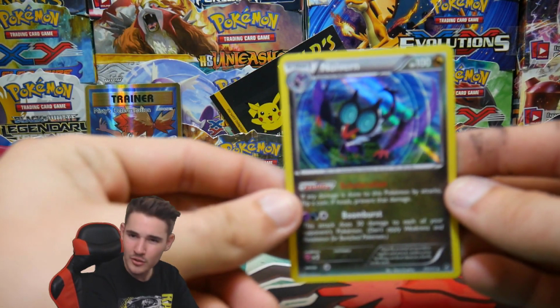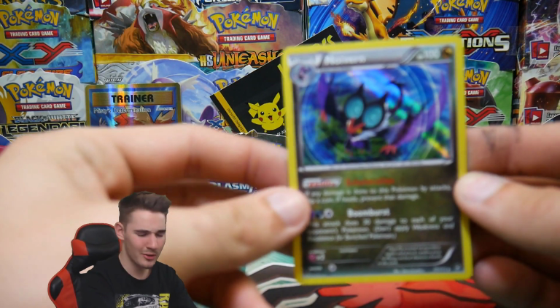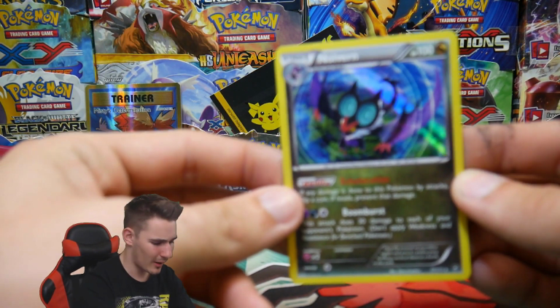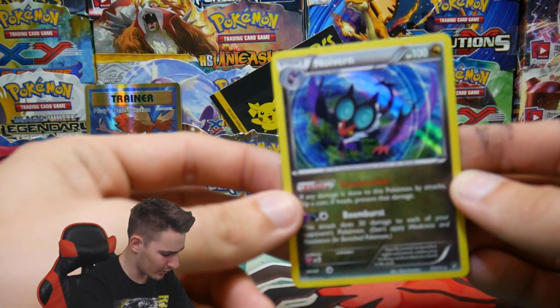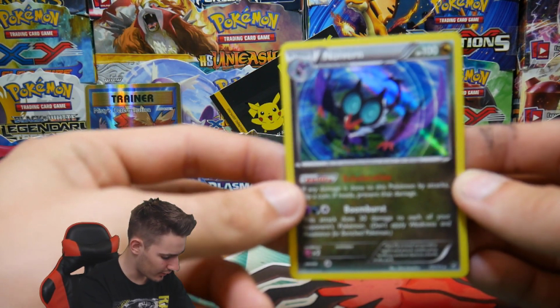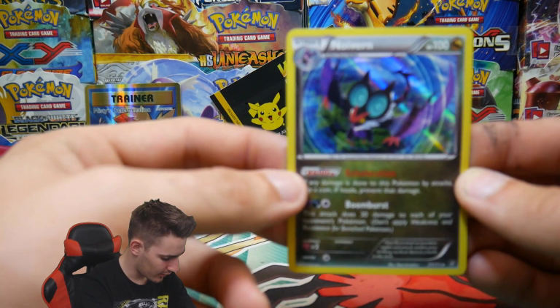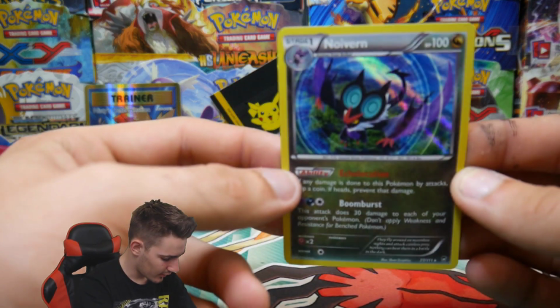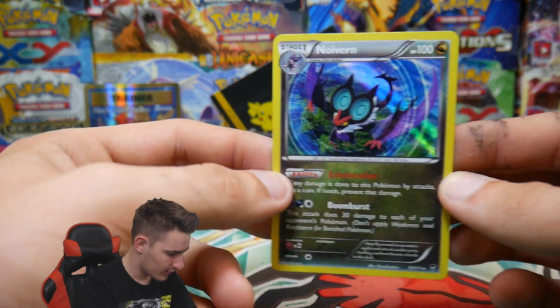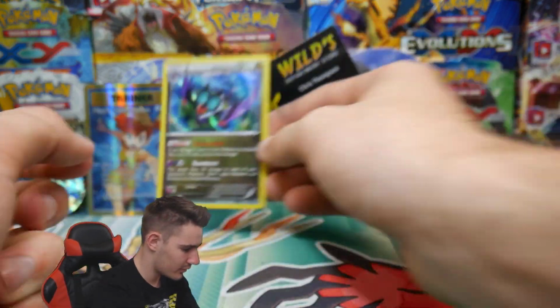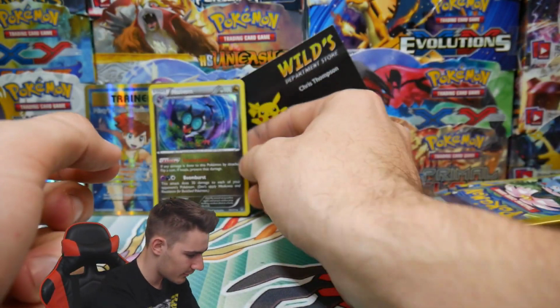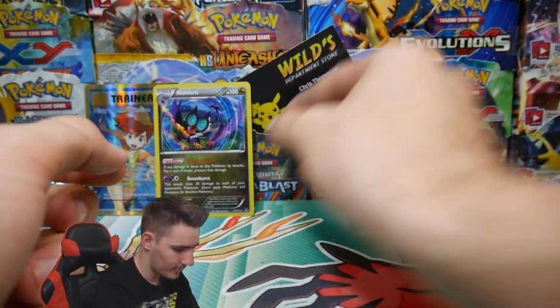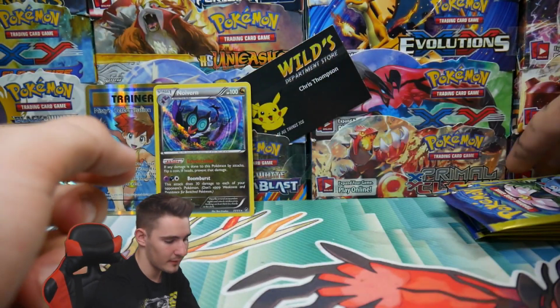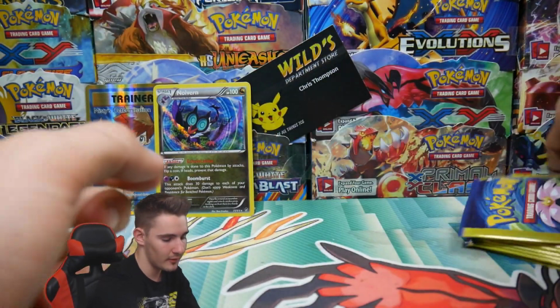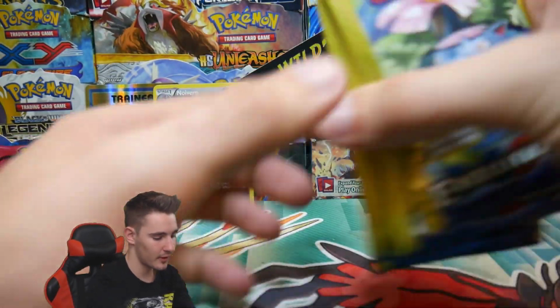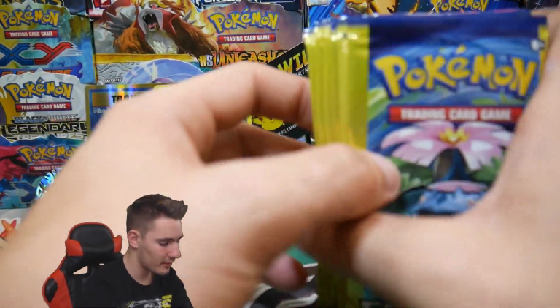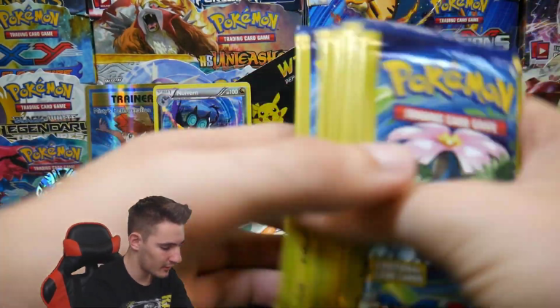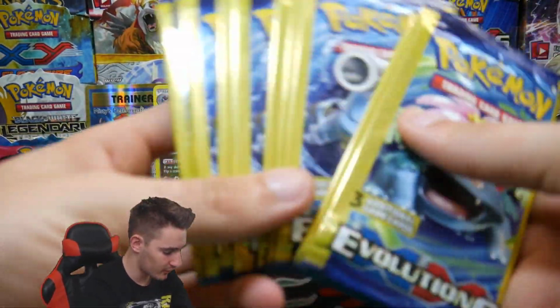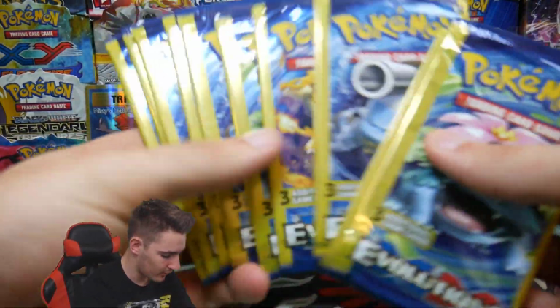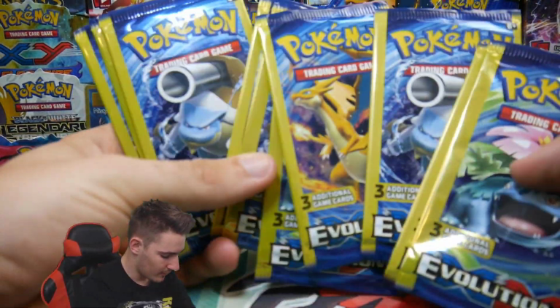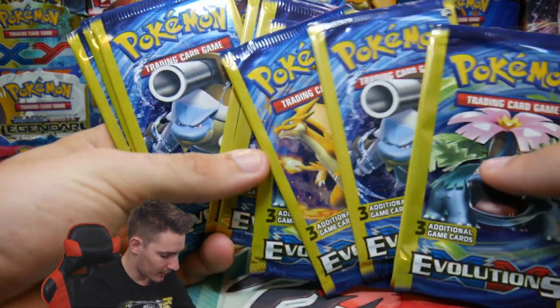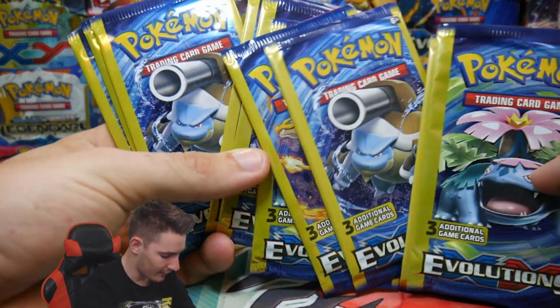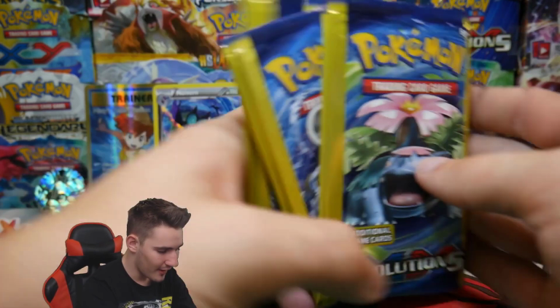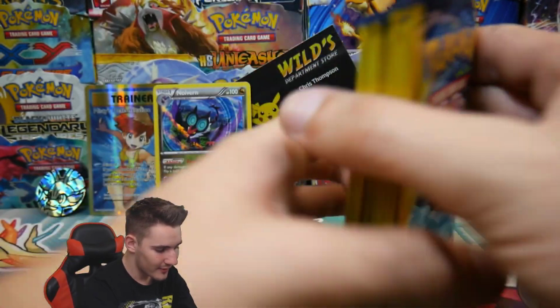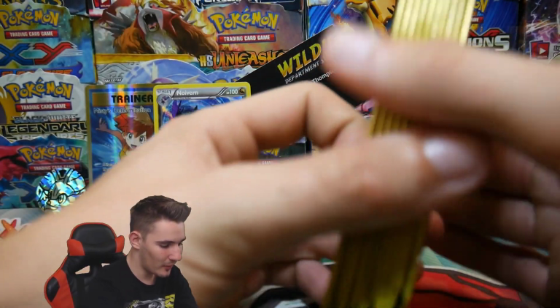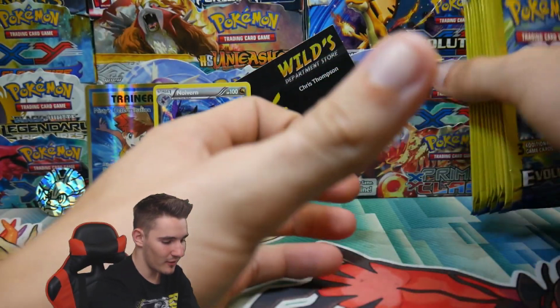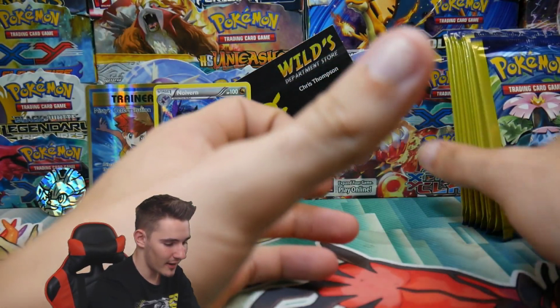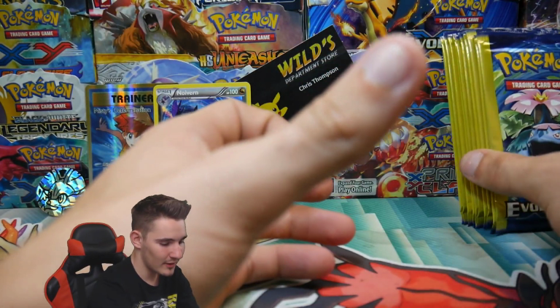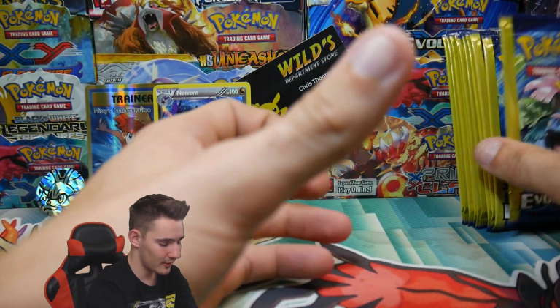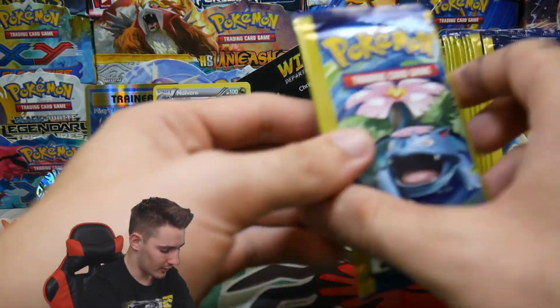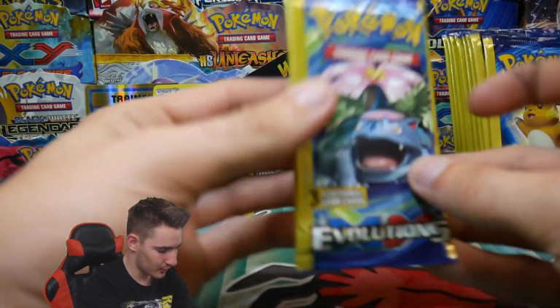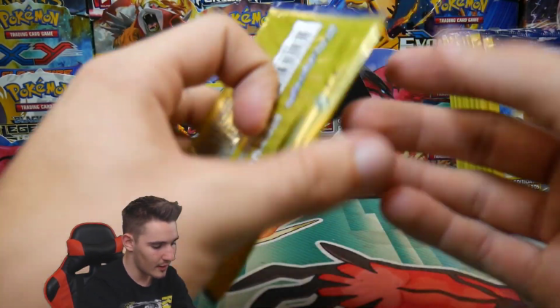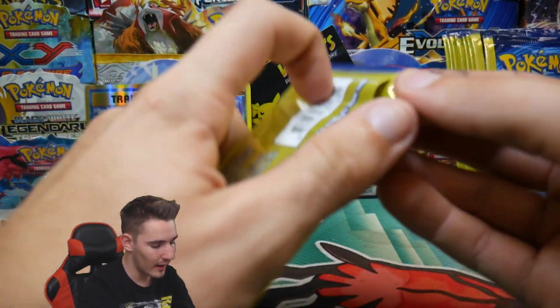So we got all regulars except in one of the packs we got a holo — the Noivern holo. So that wasn't a very good mystery power box. How could you, PokeSoup? Definitely not your fault, but we have ten more of these Evolution Dollar Tree packs.